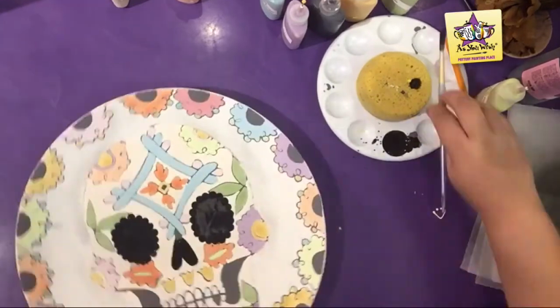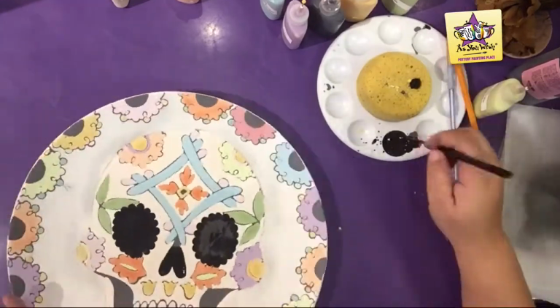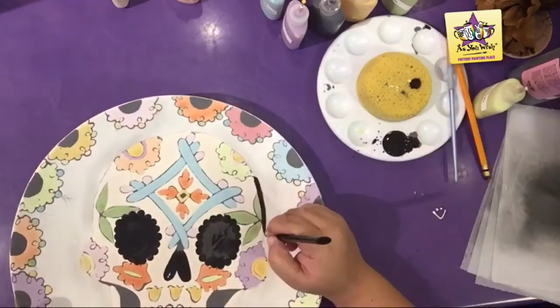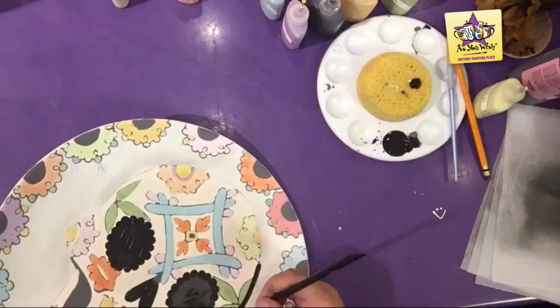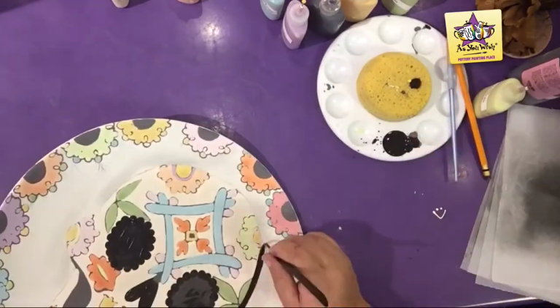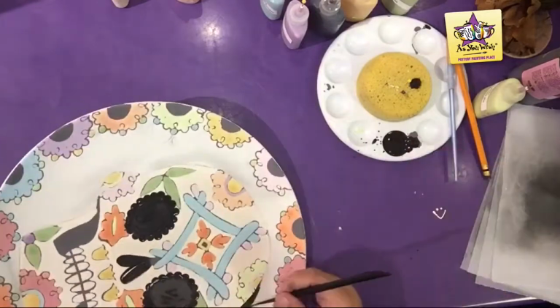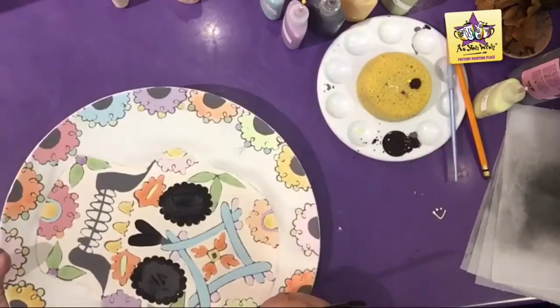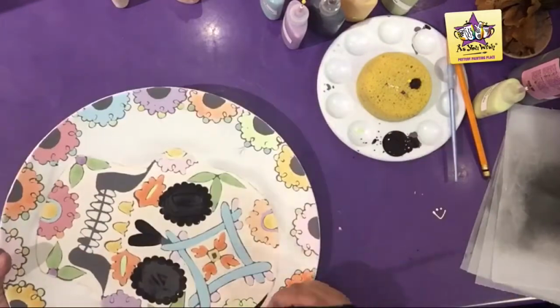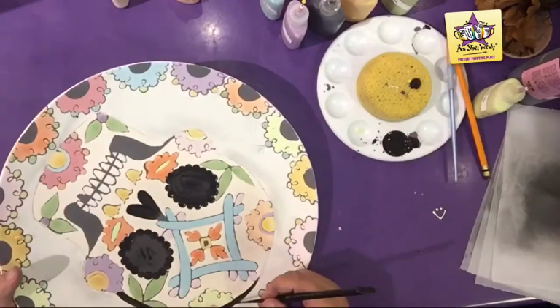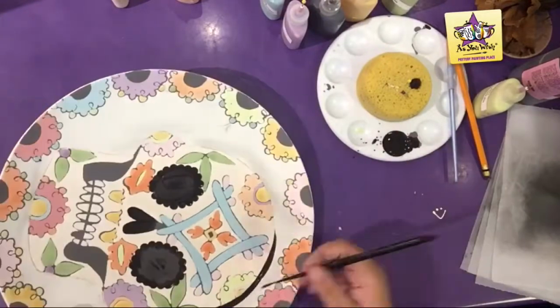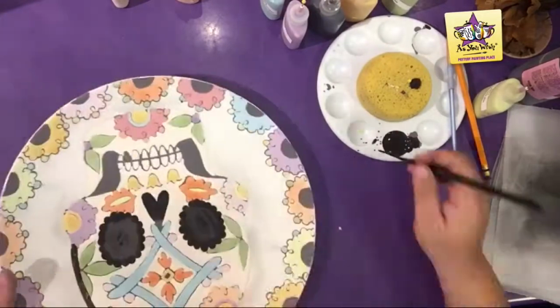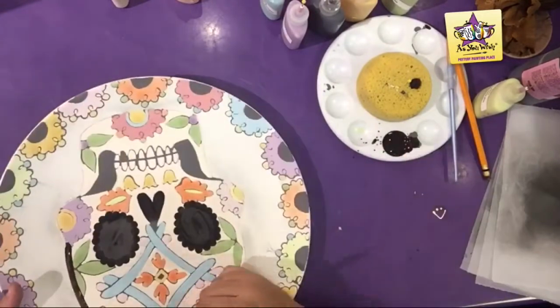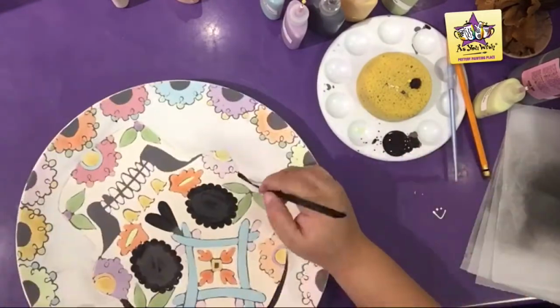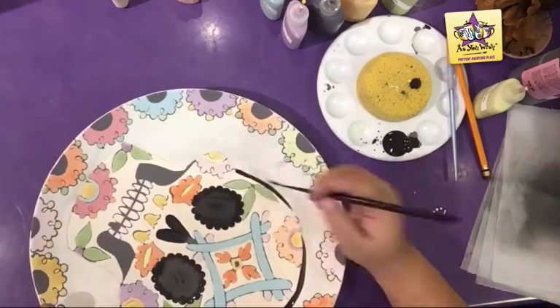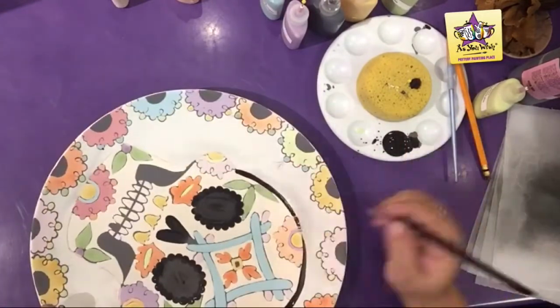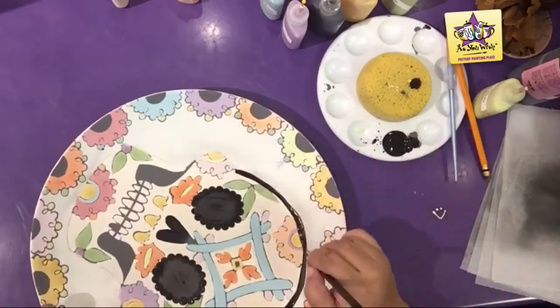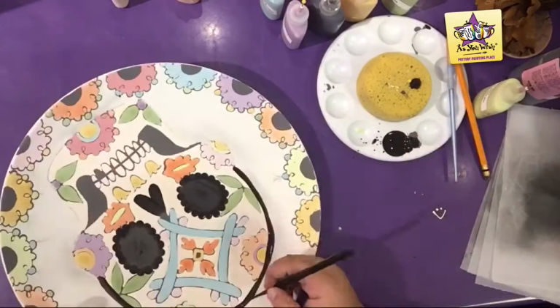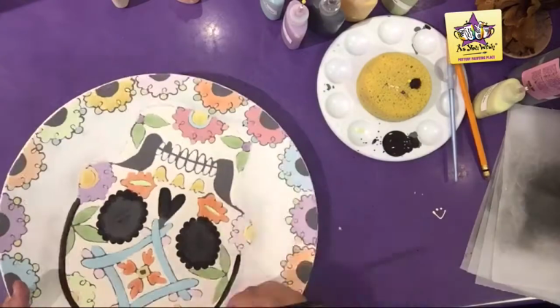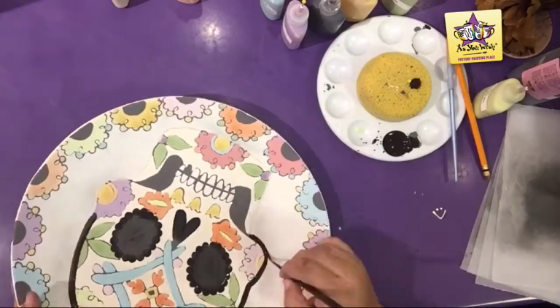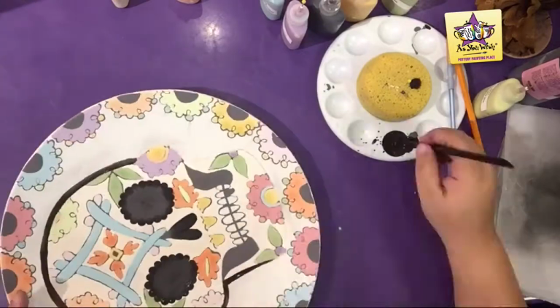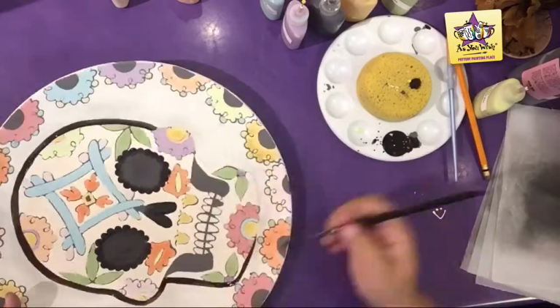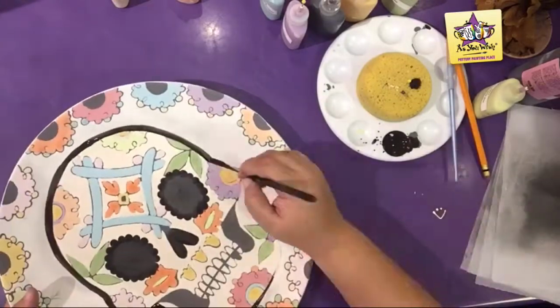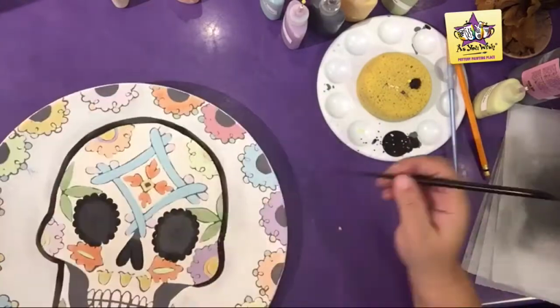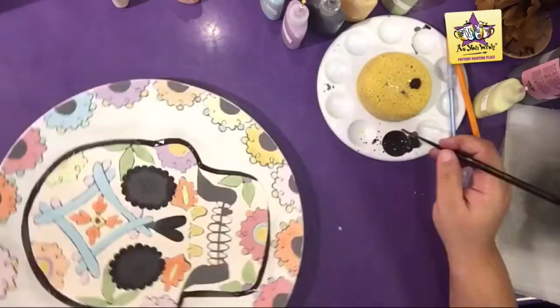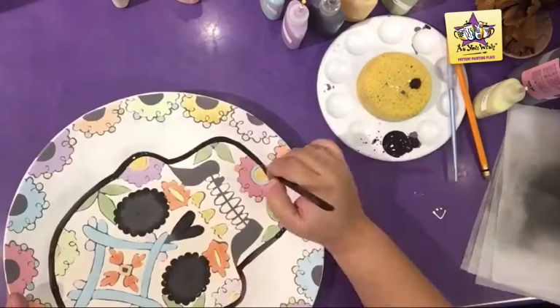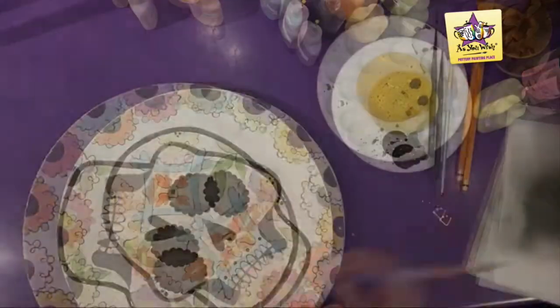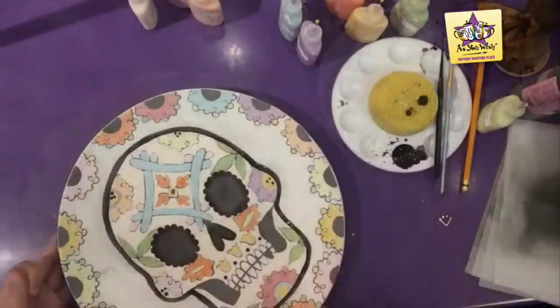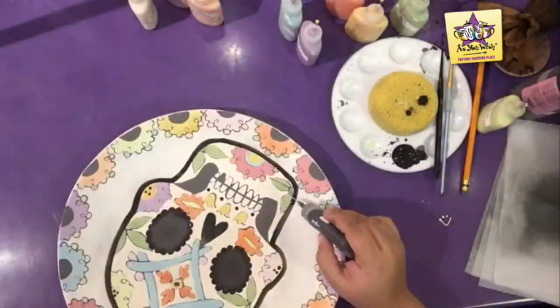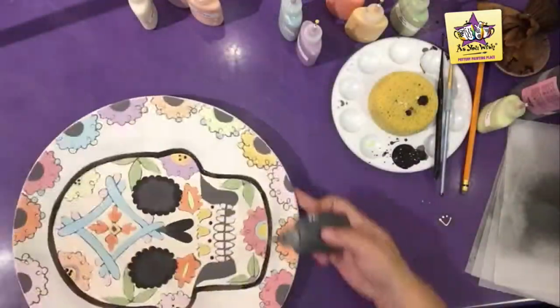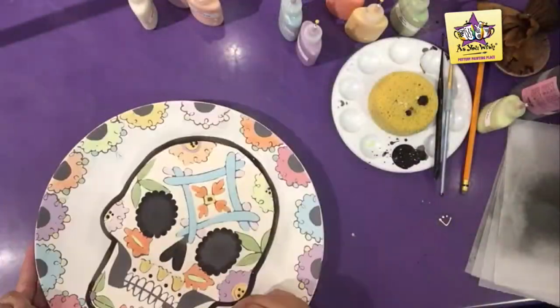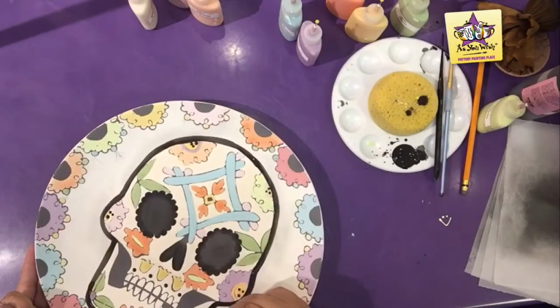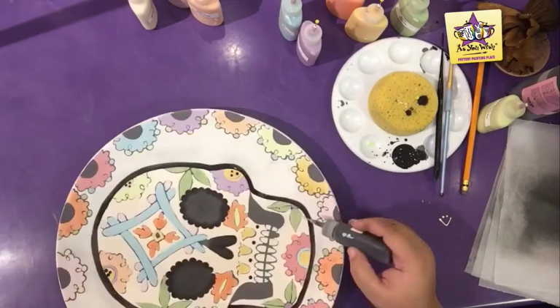Using three coats of black lab and a liner brush, outline the skull. Then use a black lab fun writer to give the skull its final details.